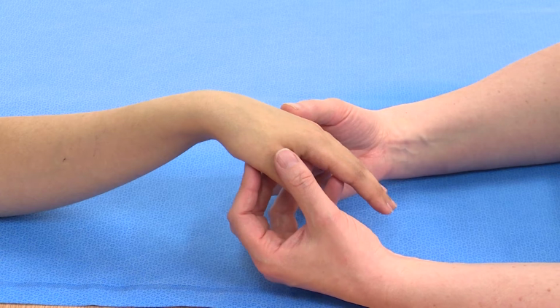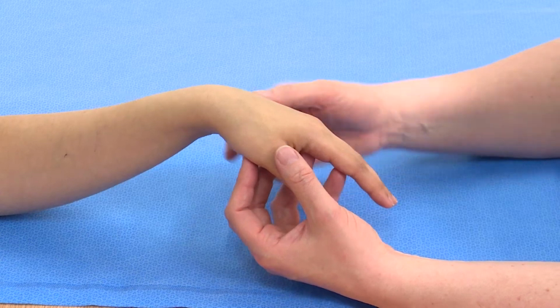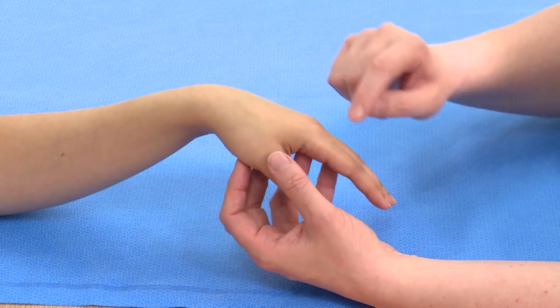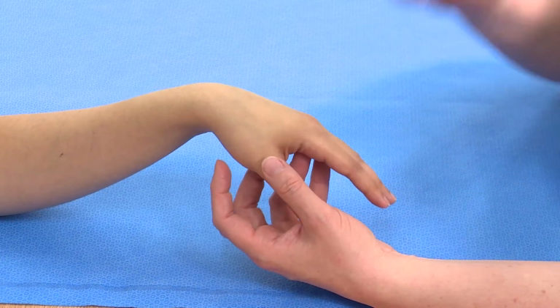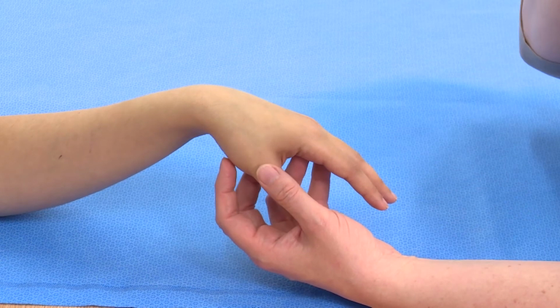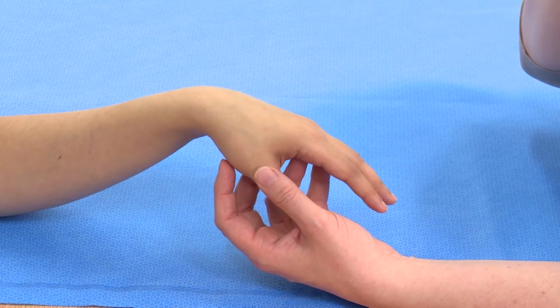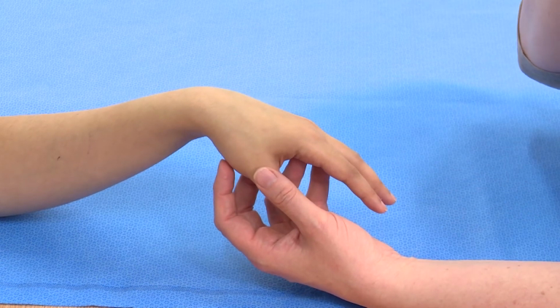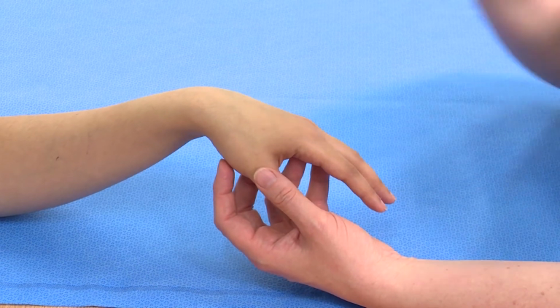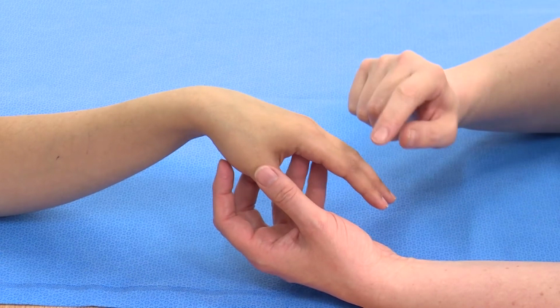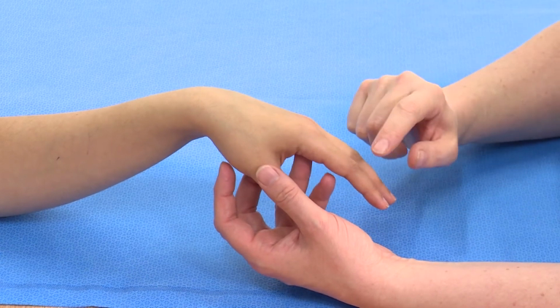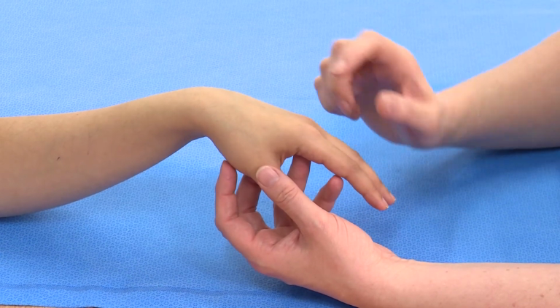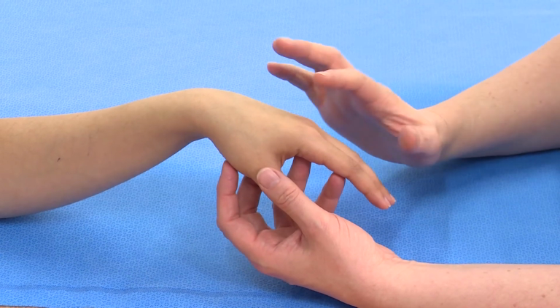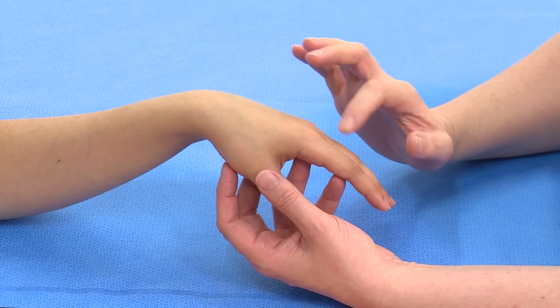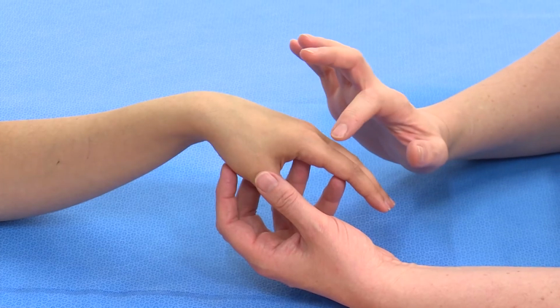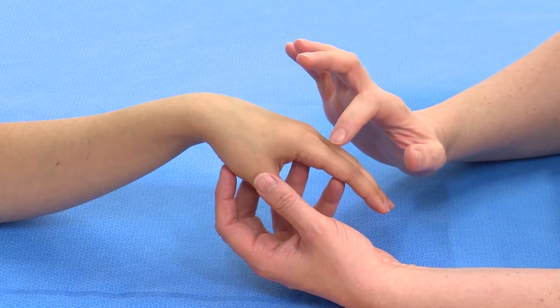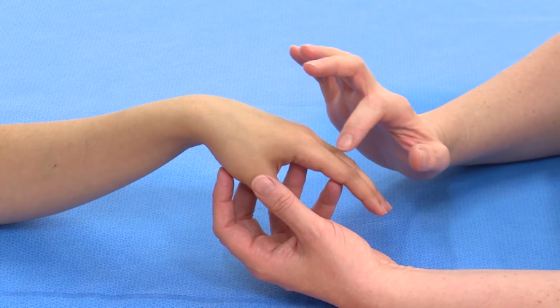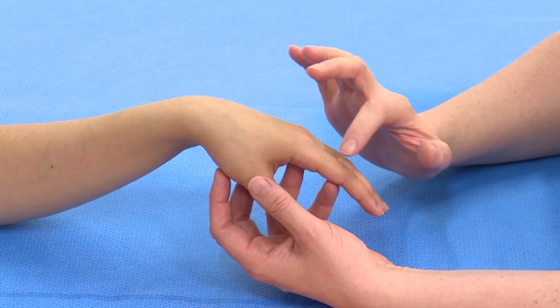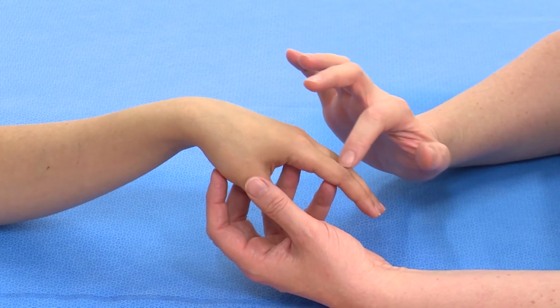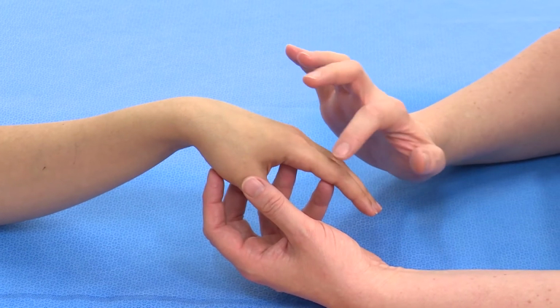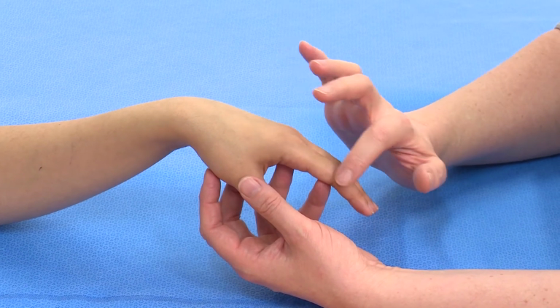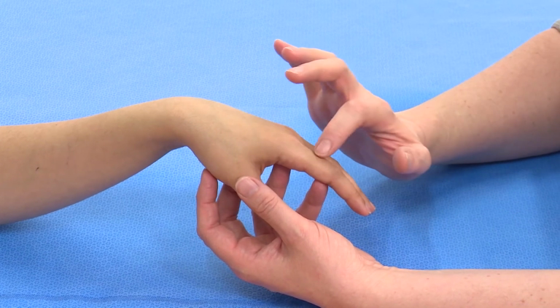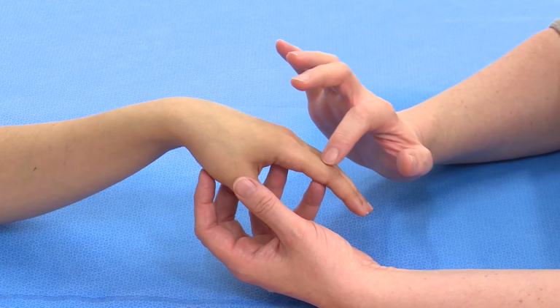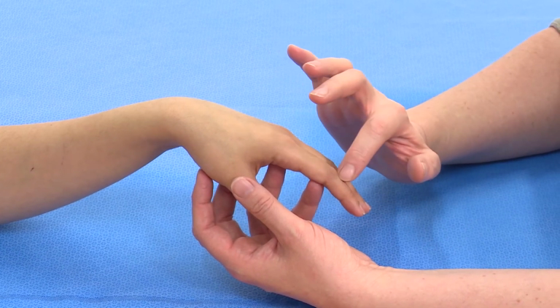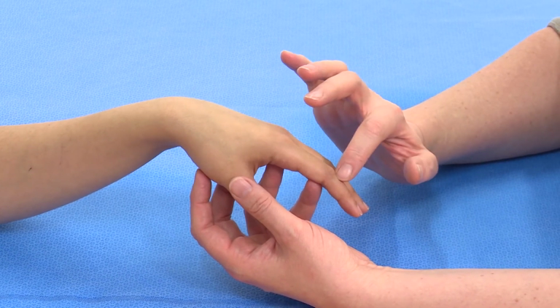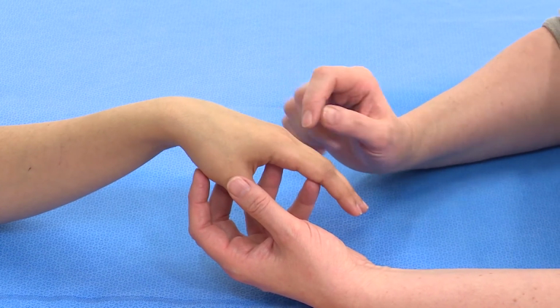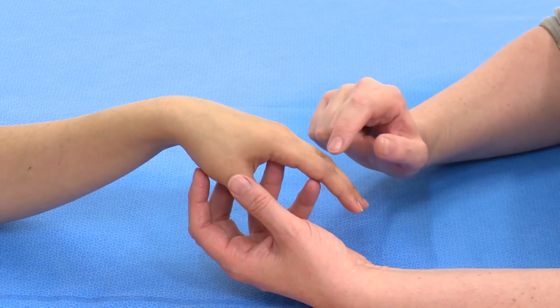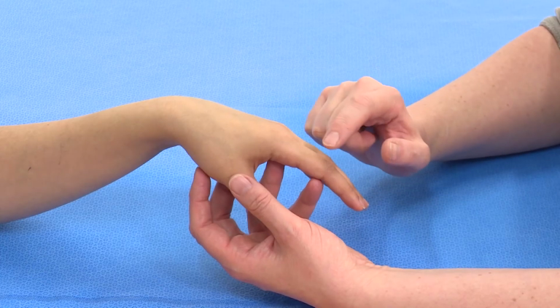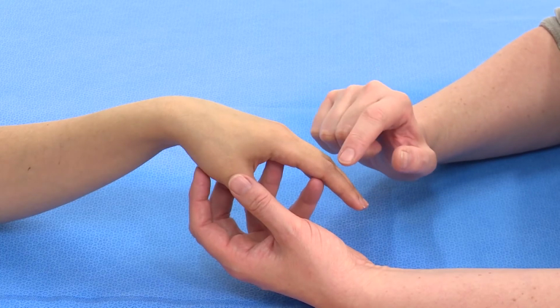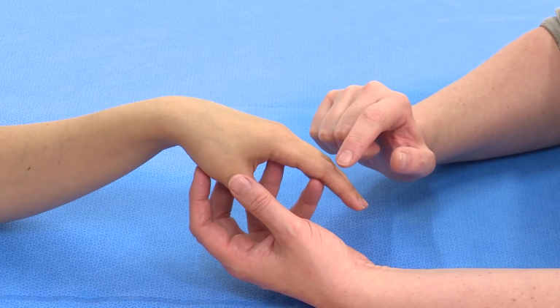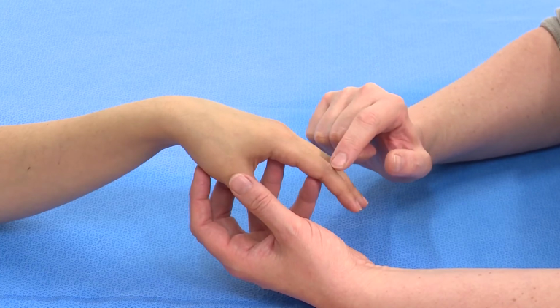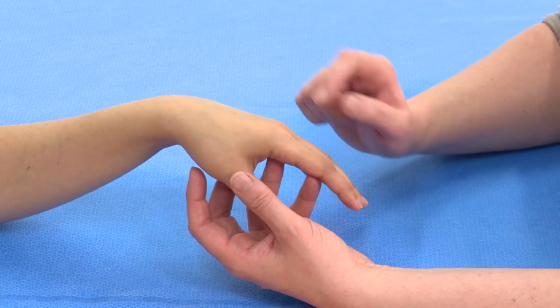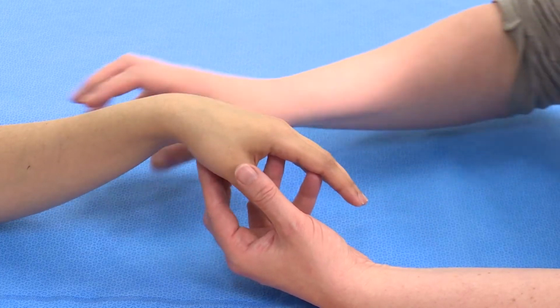When there's been an injury to the dorsum of the finger, it may have involved the extensor tendon. The tendon divides into three: there are two lateral bands and a central slip. Examining for the central slip can be quite difficult.